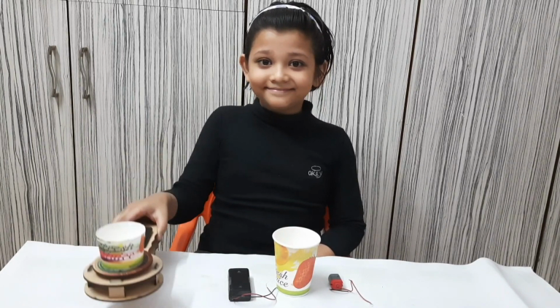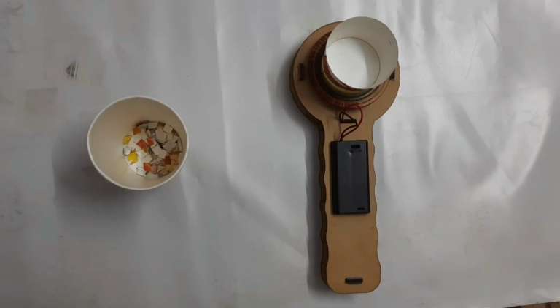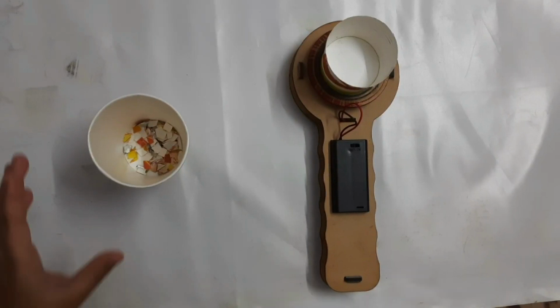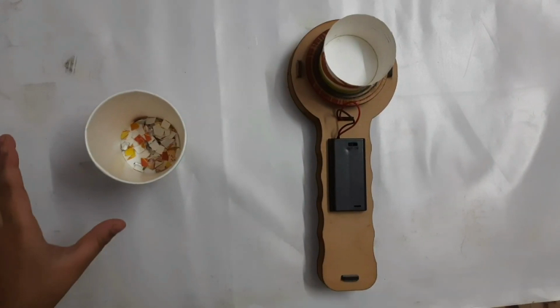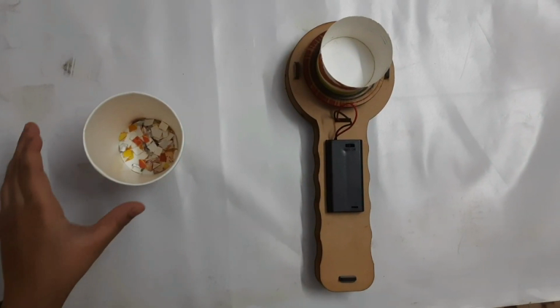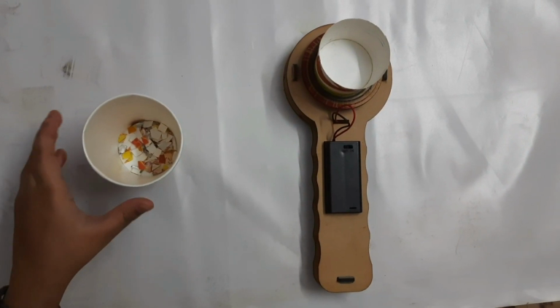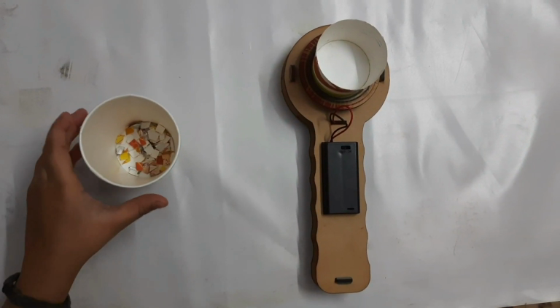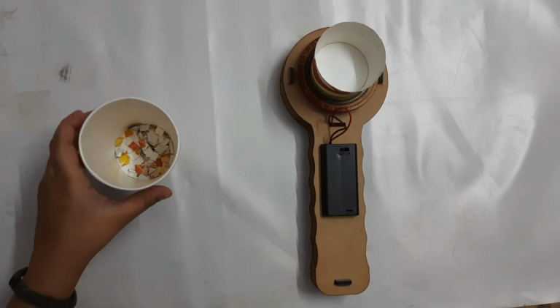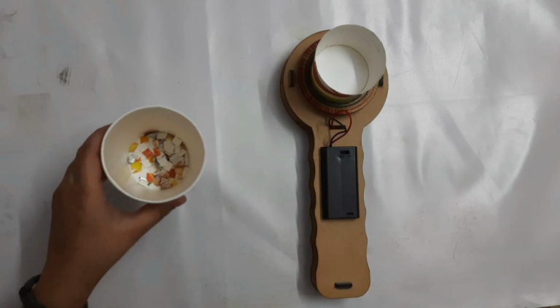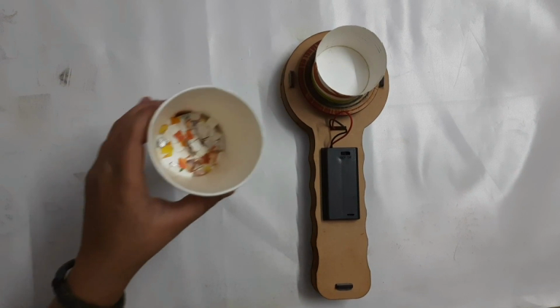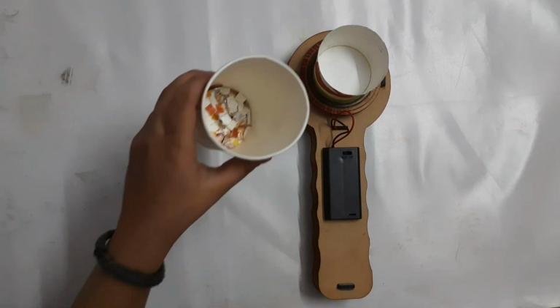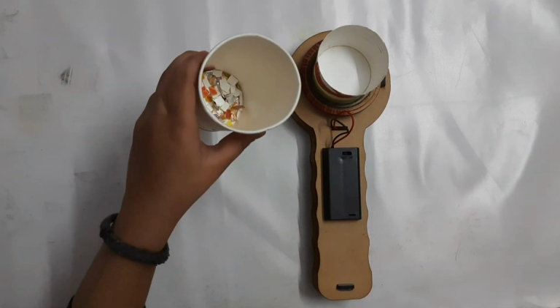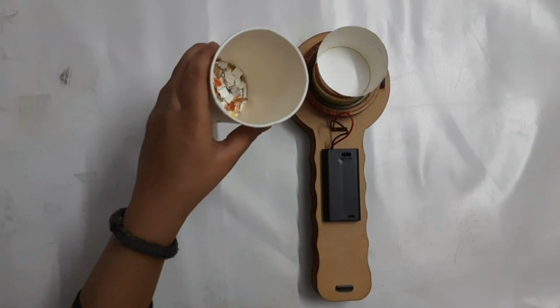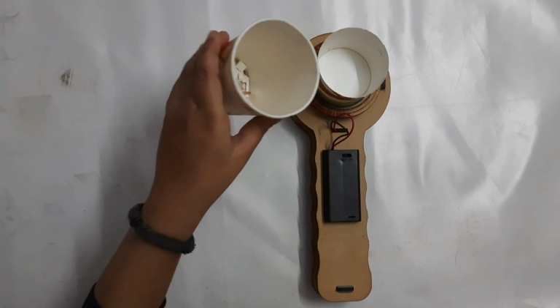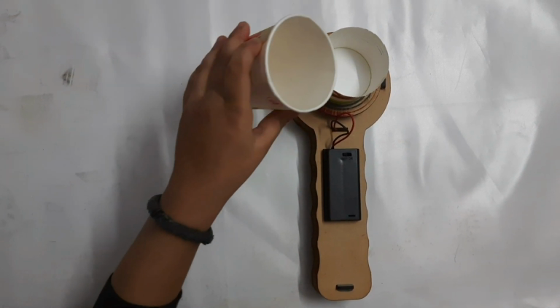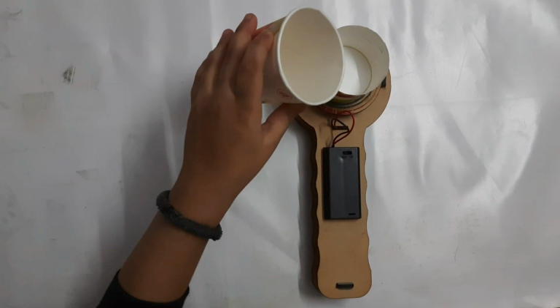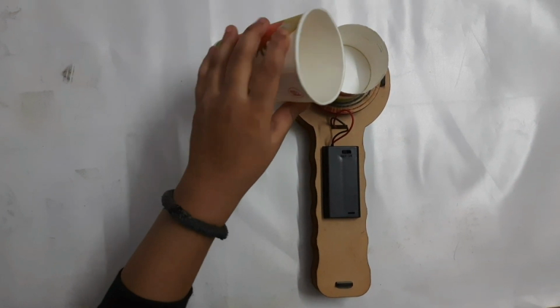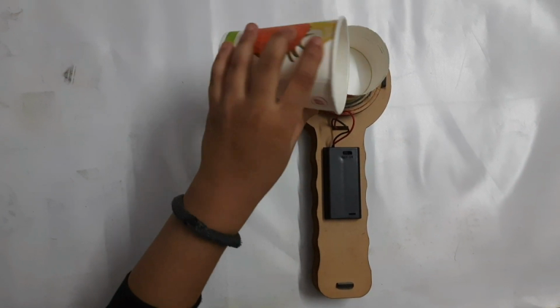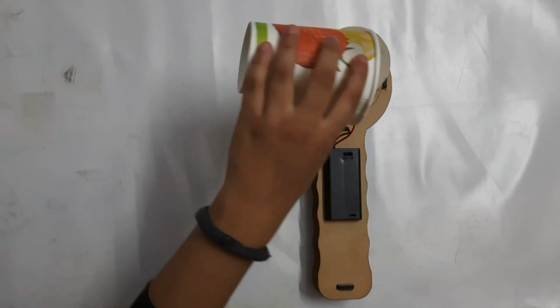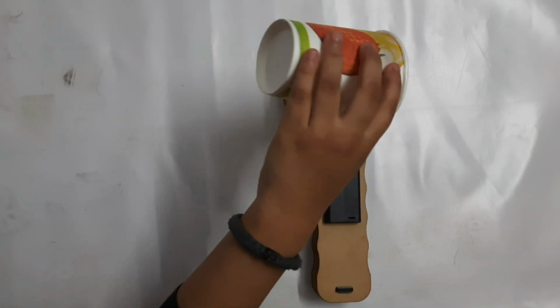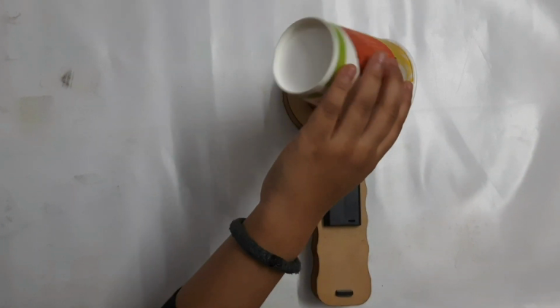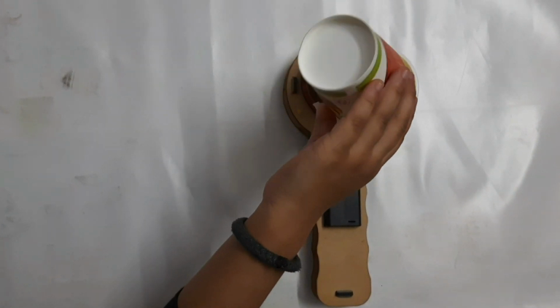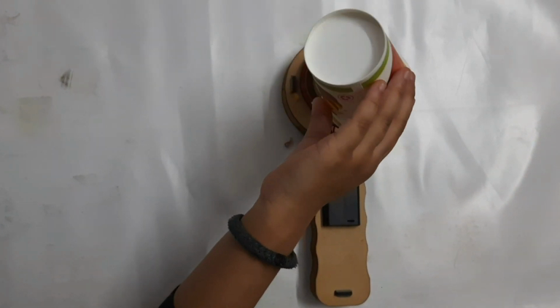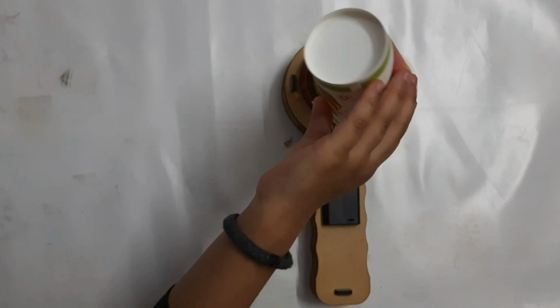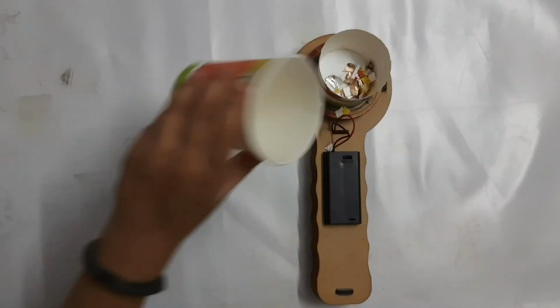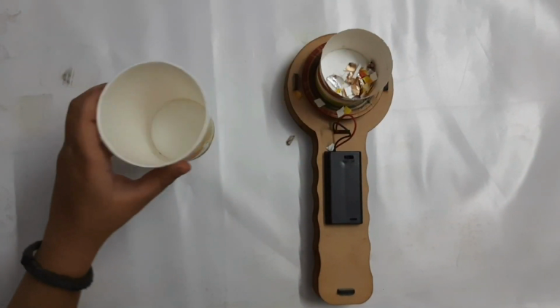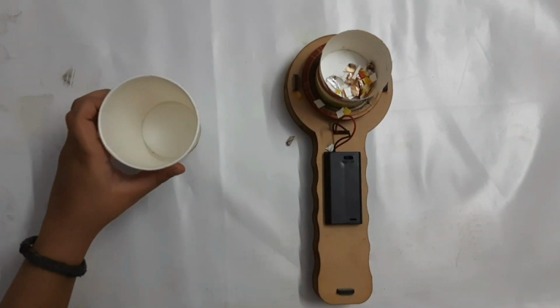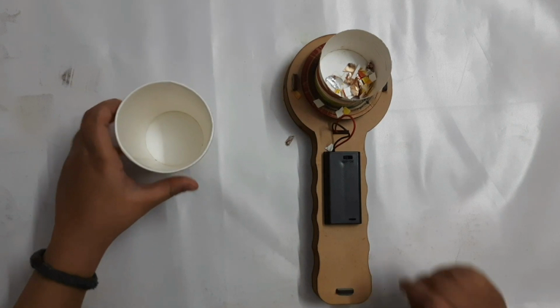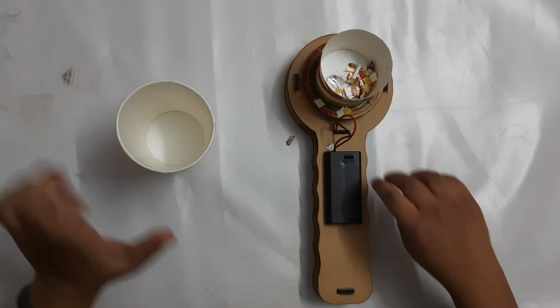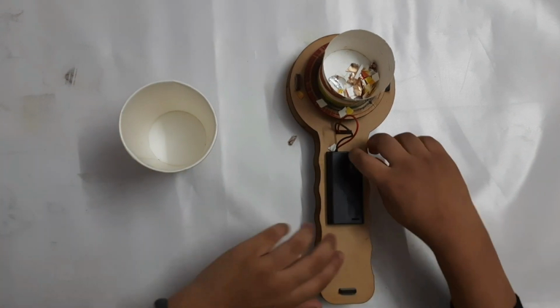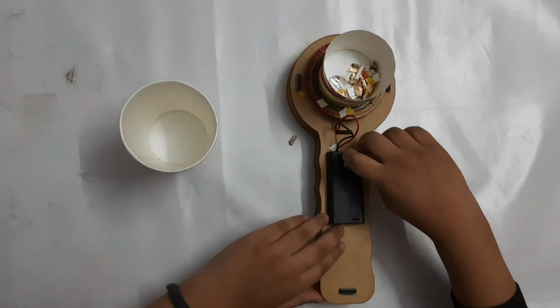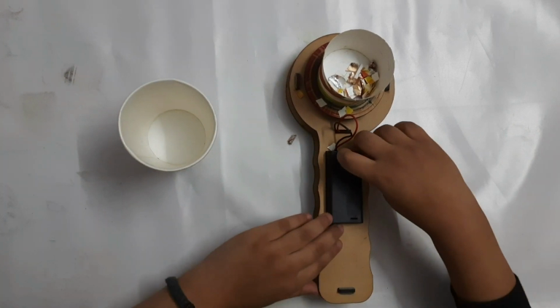Now put some paper pieces in the paper cup and start the motor.